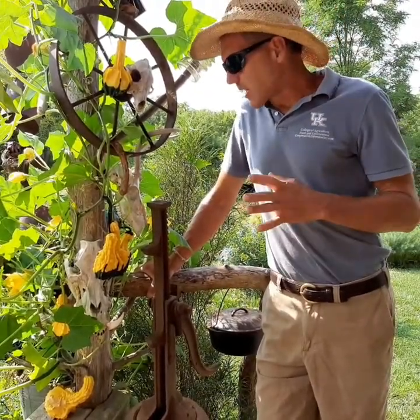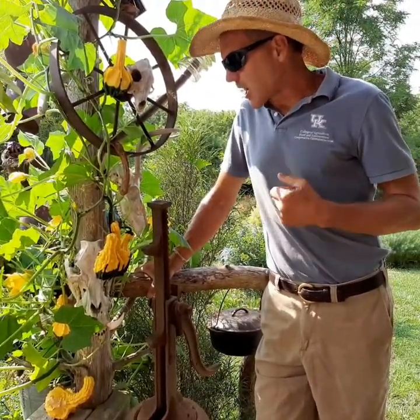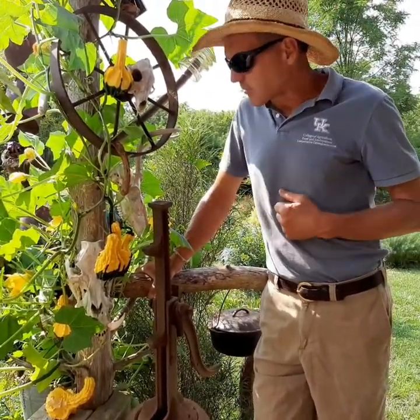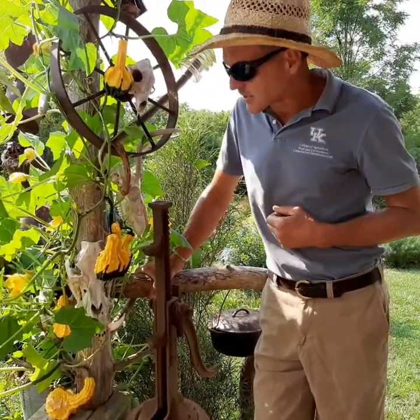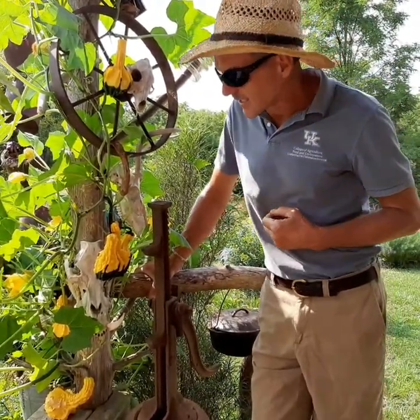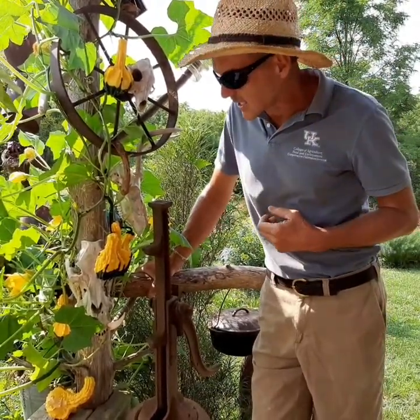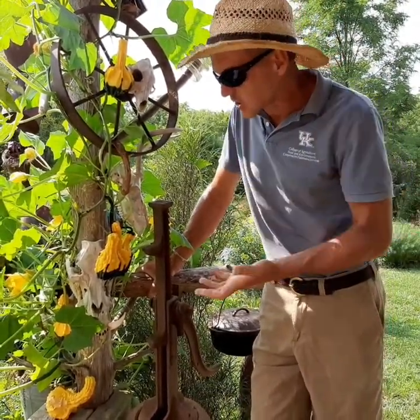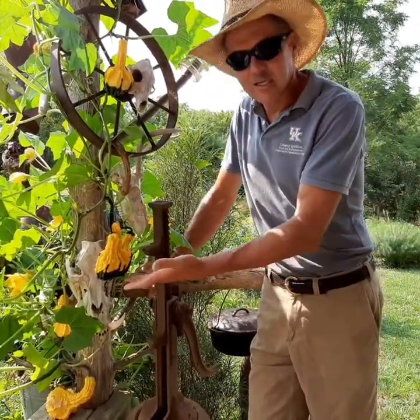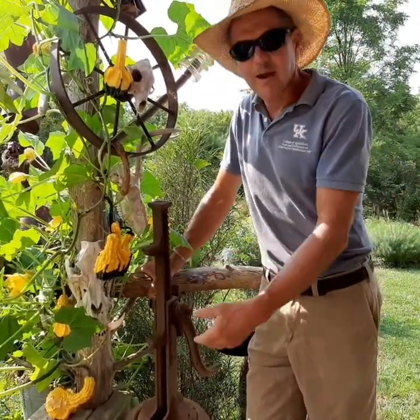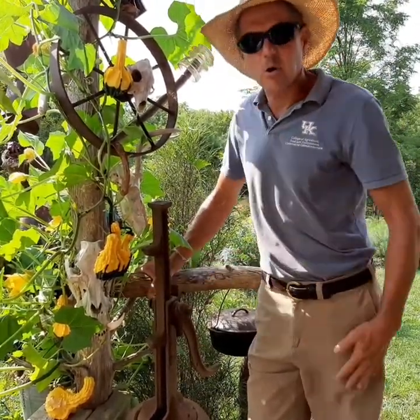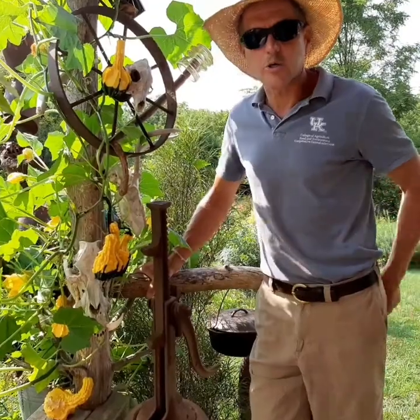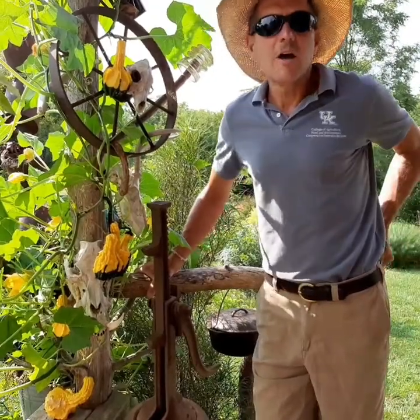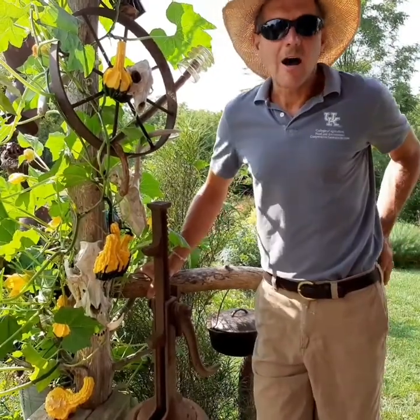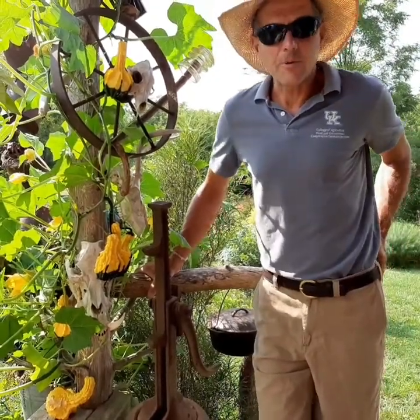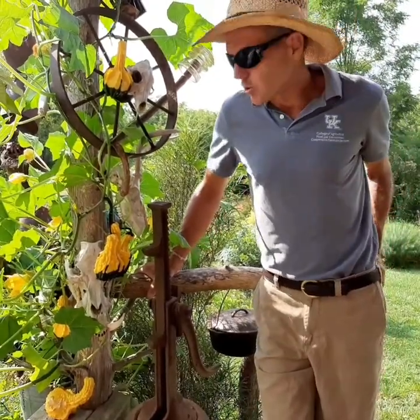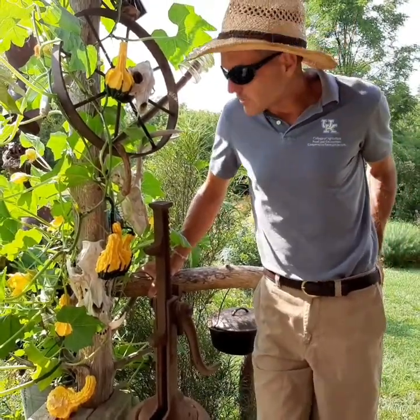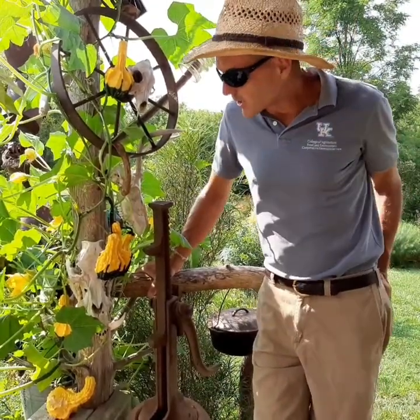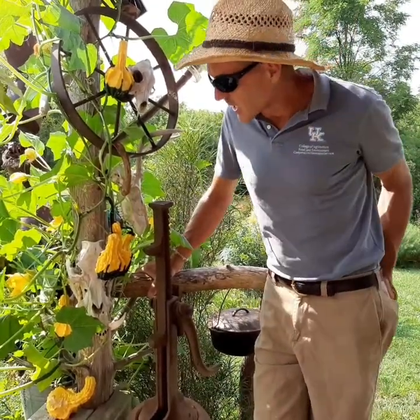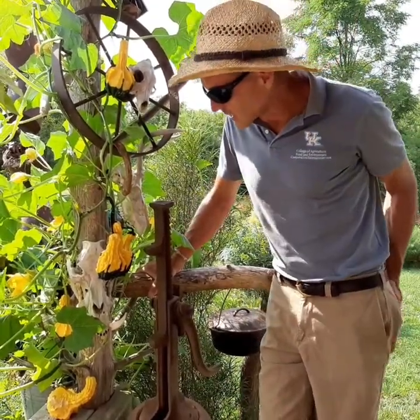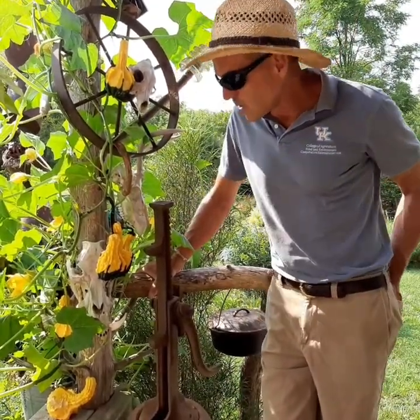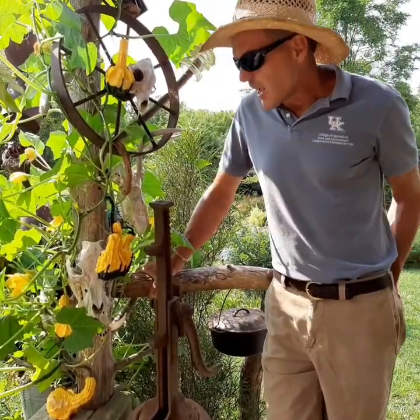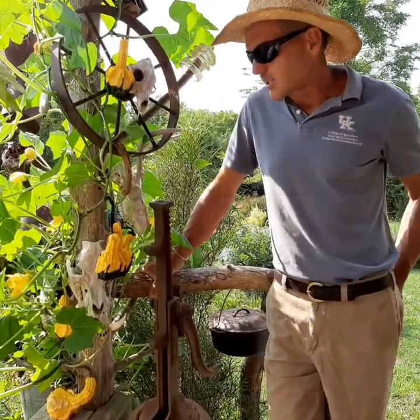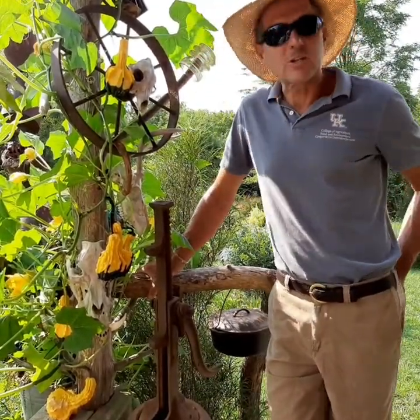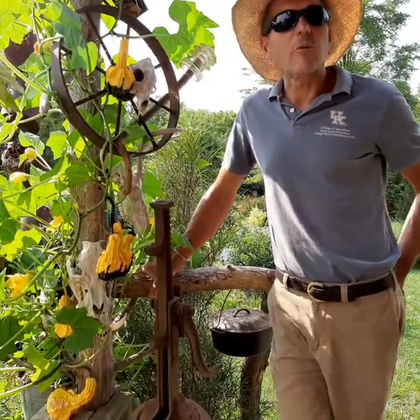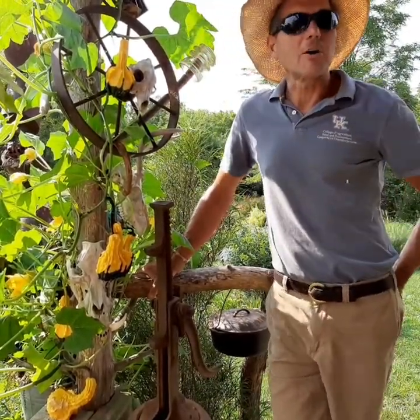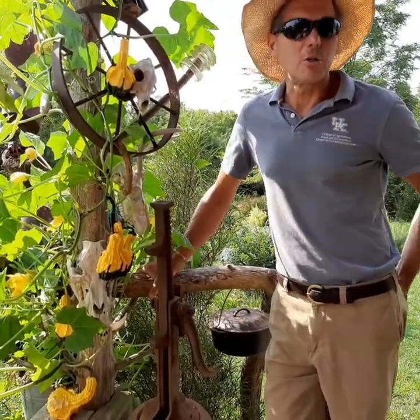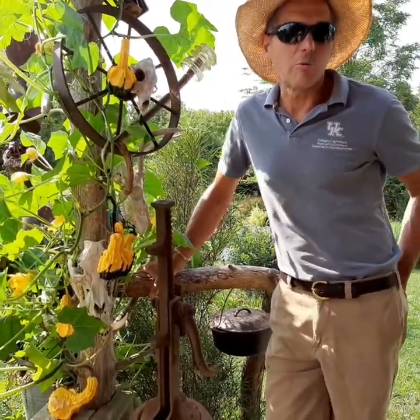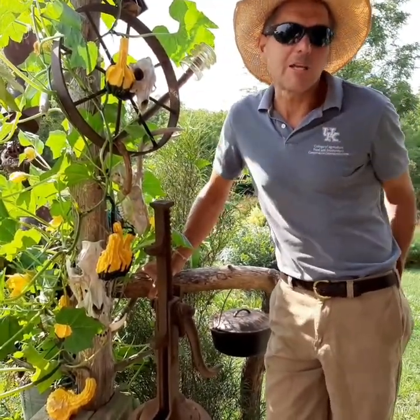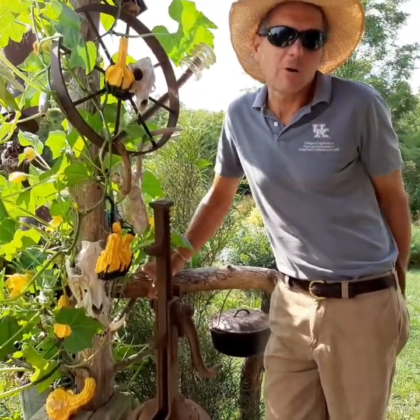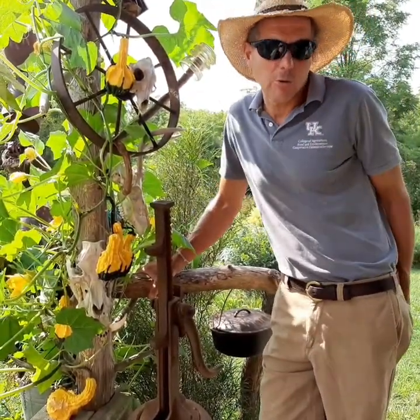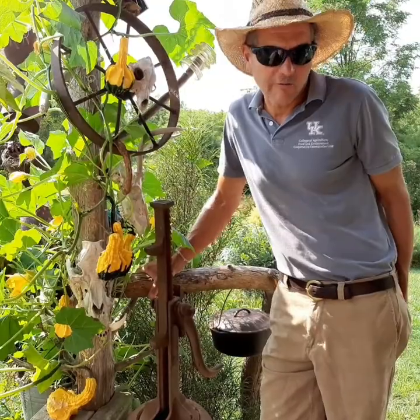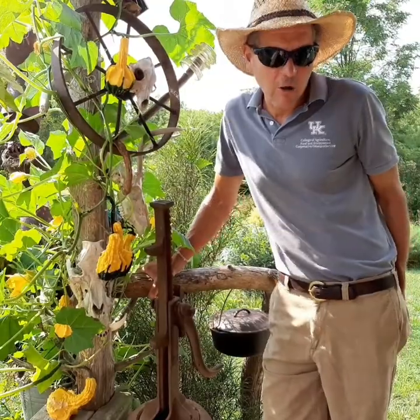Jamie Dockery with Kentucky Extension talking about gourds. I hope you enjoy them as much as I do. Stay tuned for part two where we'll tell you what to do in the fall.